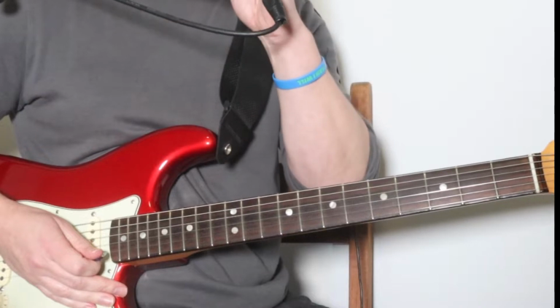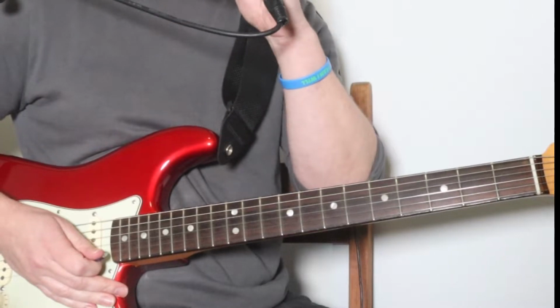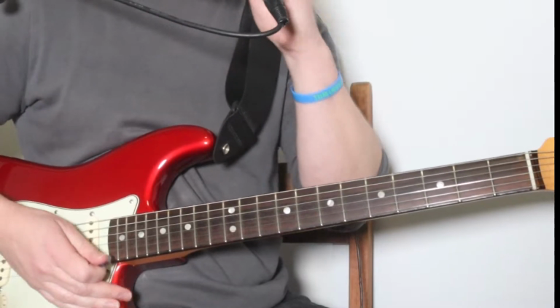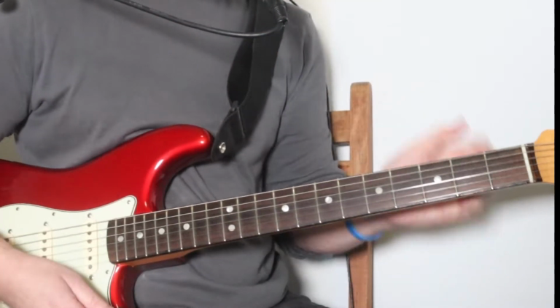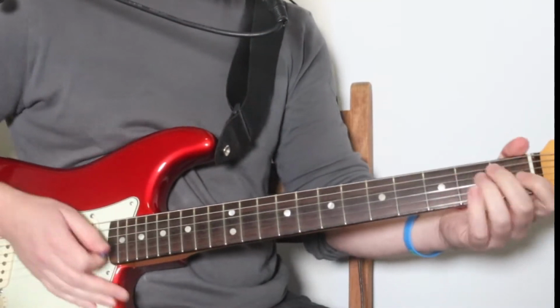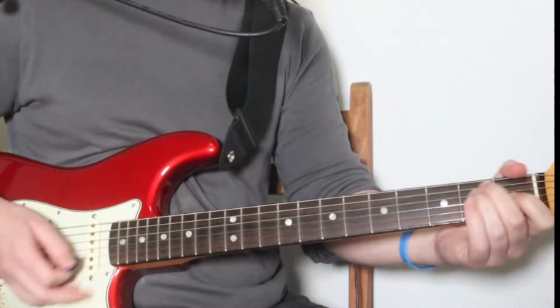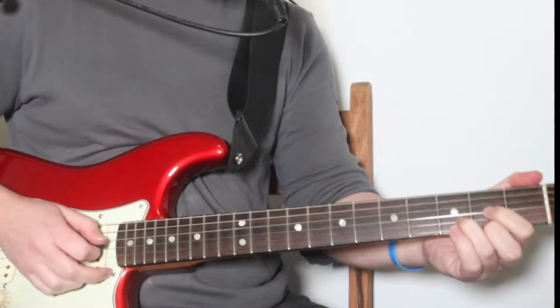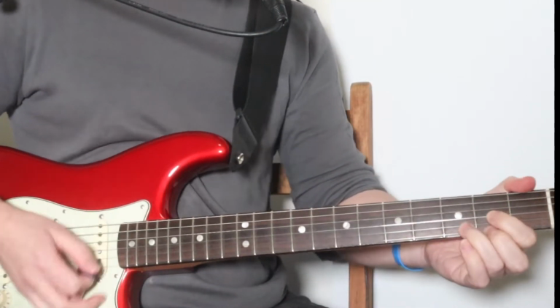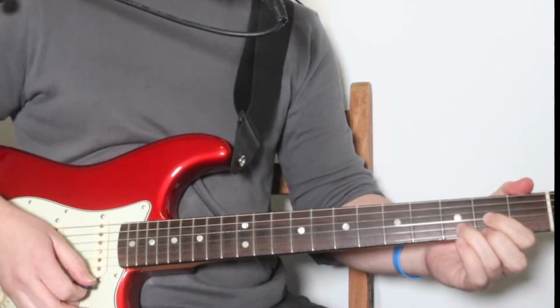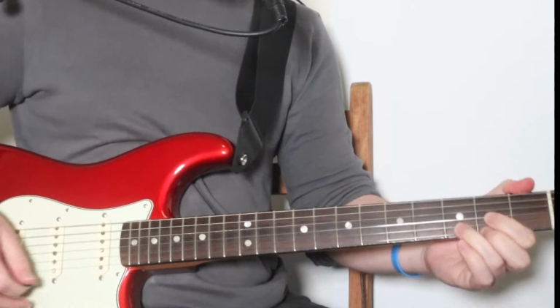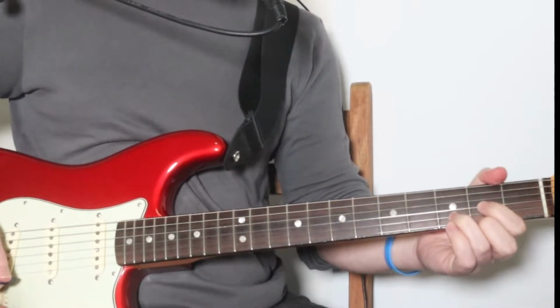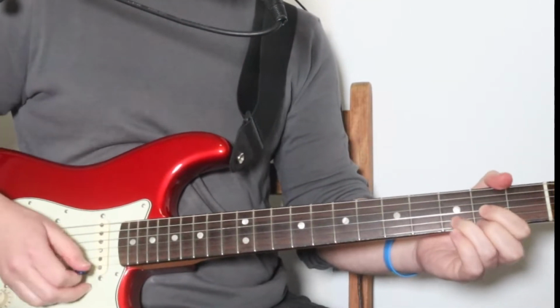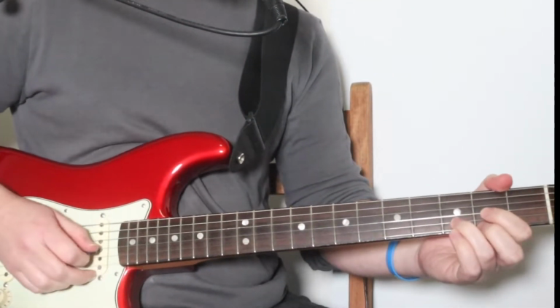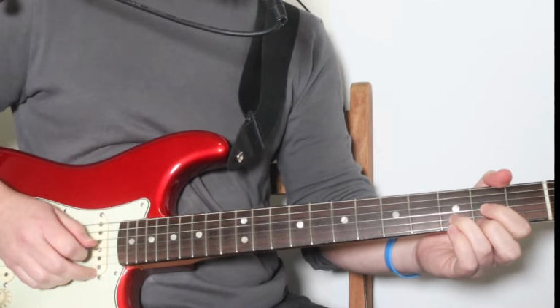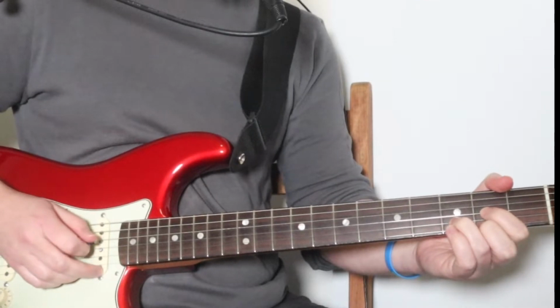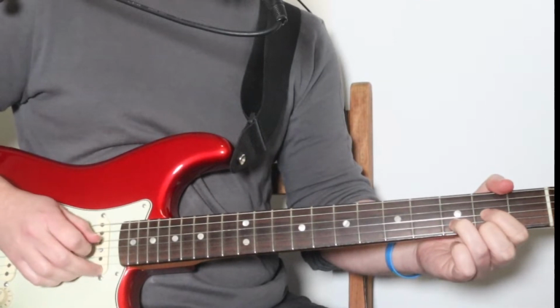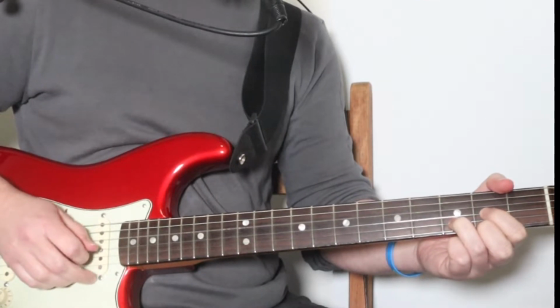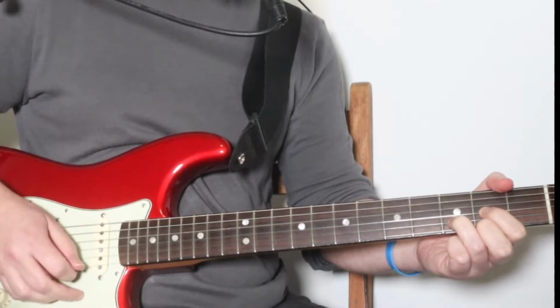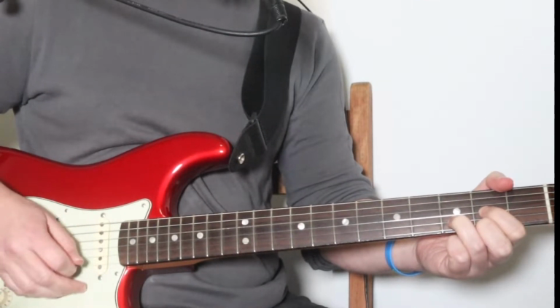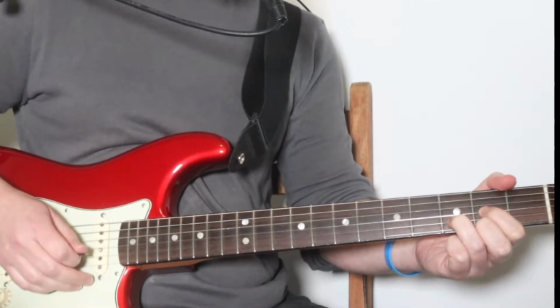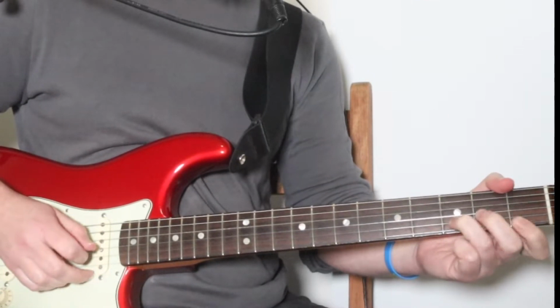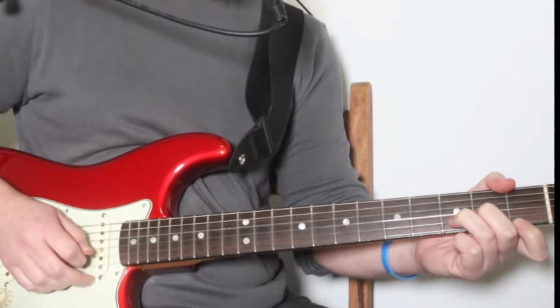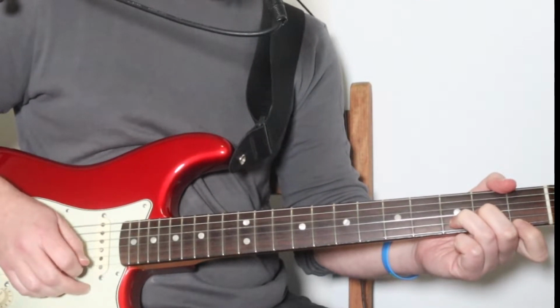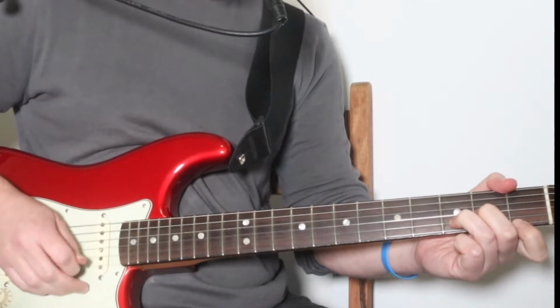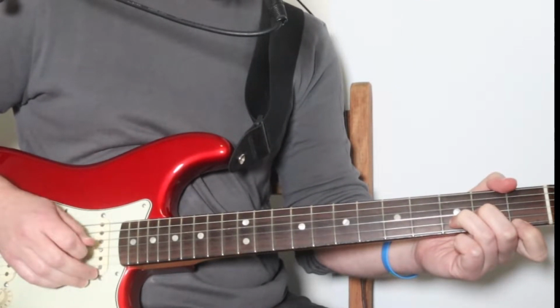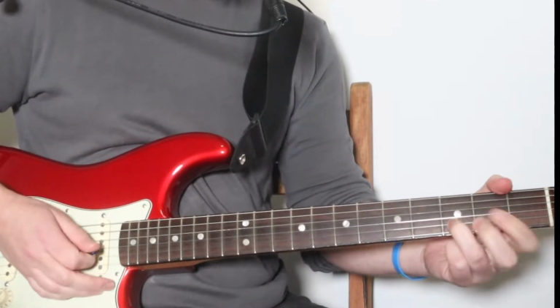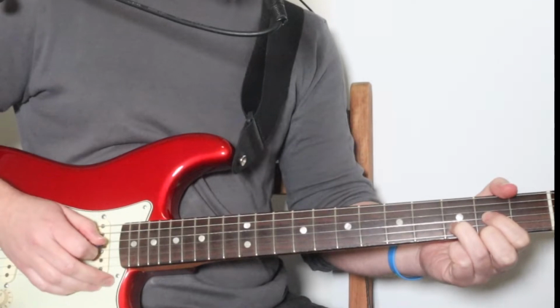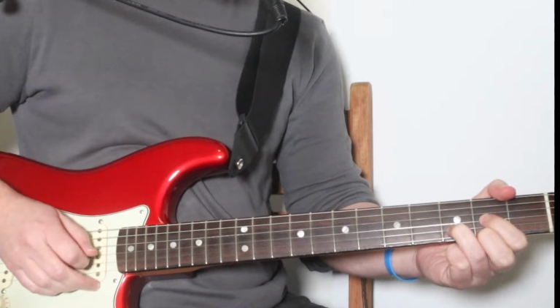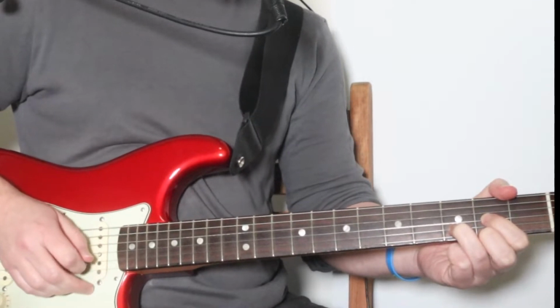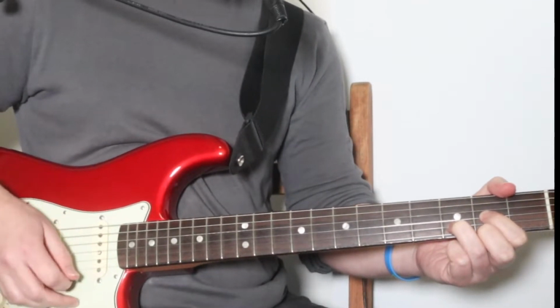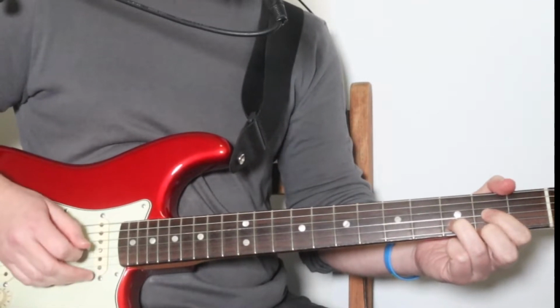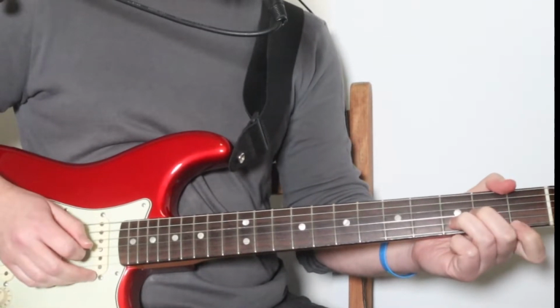Those are the four chords: A, F sharp minor, E, D. When it goes 'pressure in my day,' we have this — D, to a D minor.